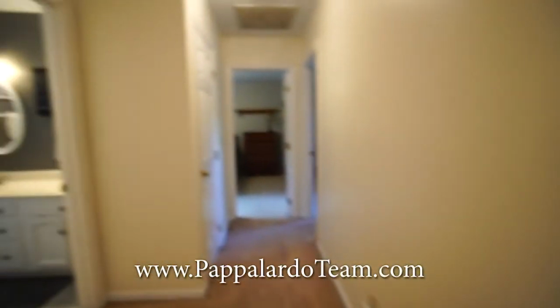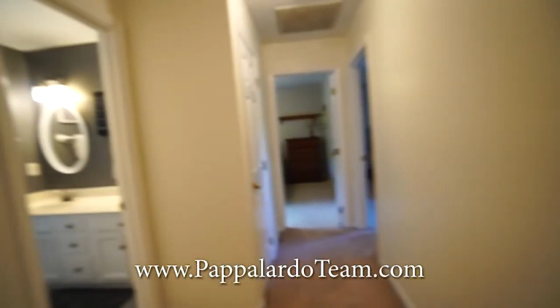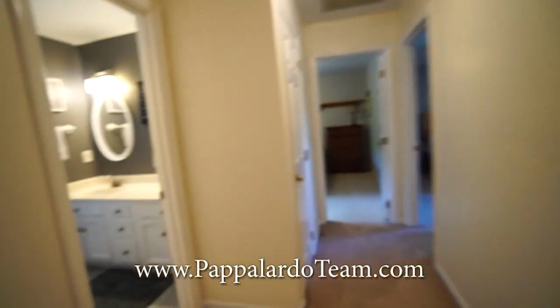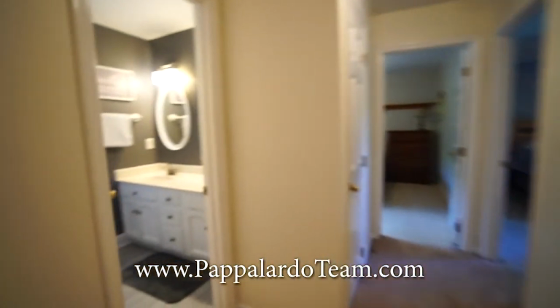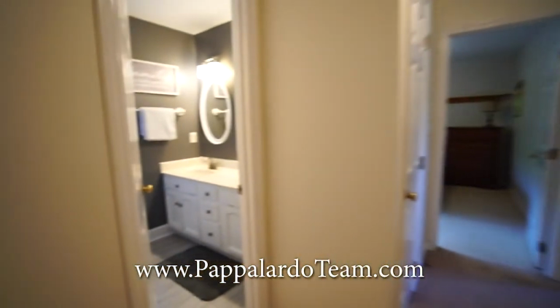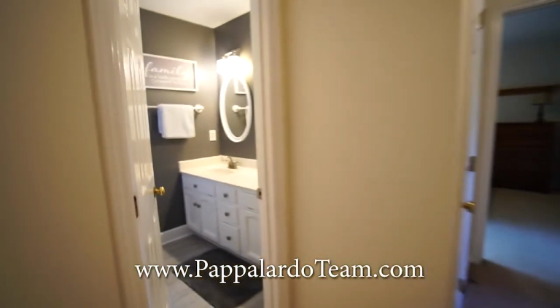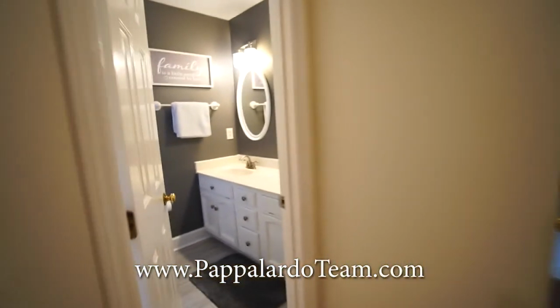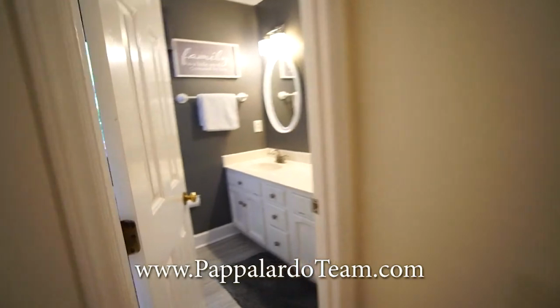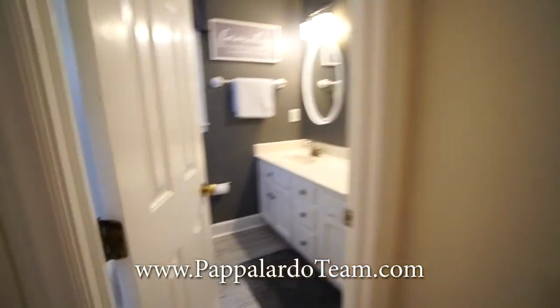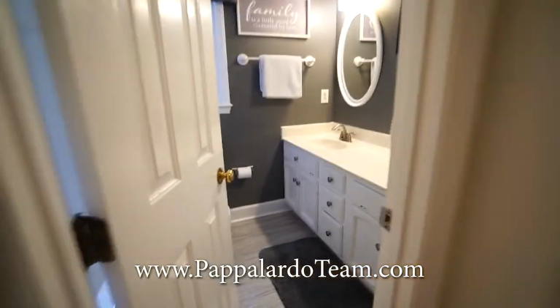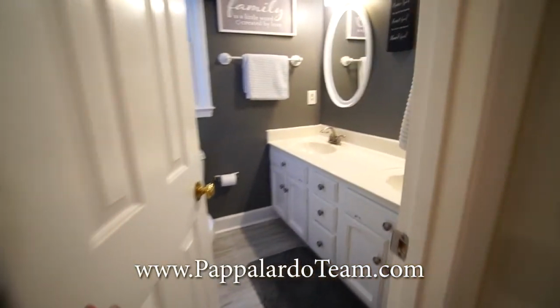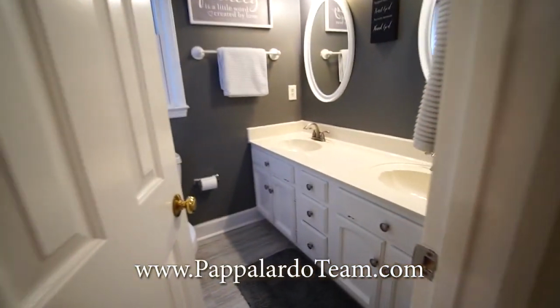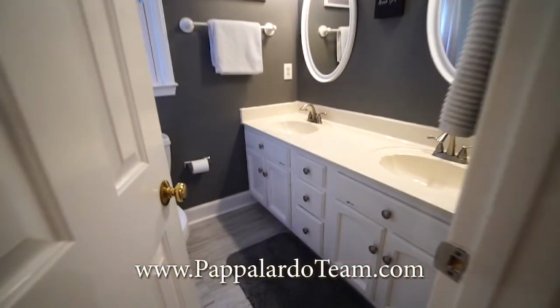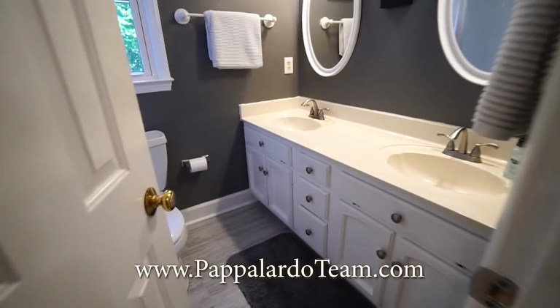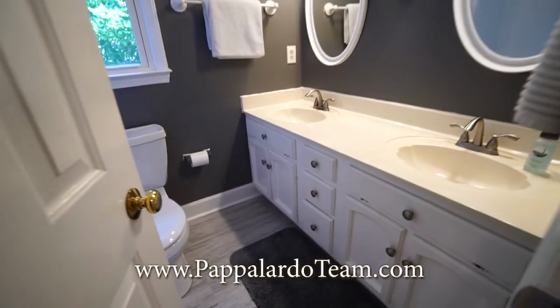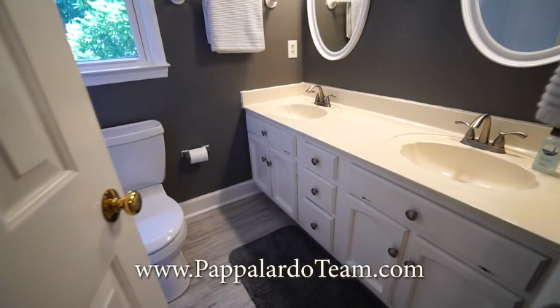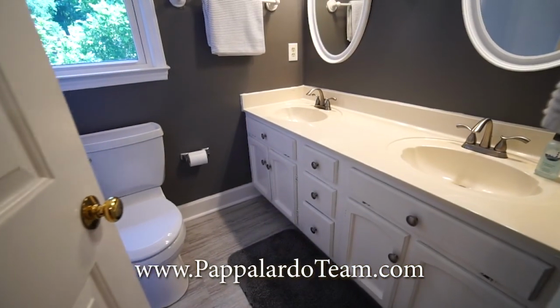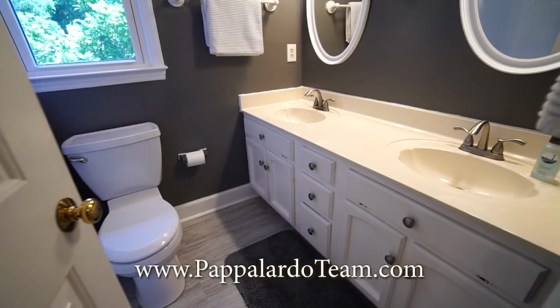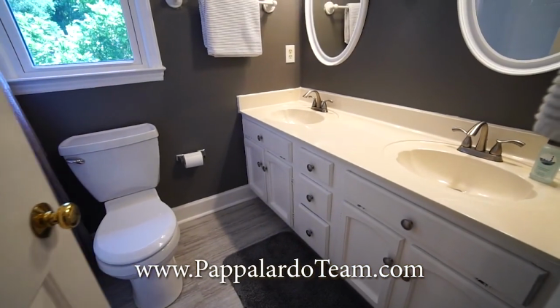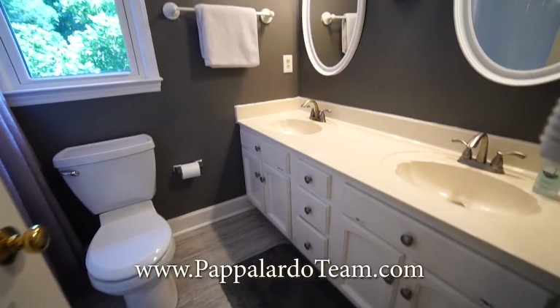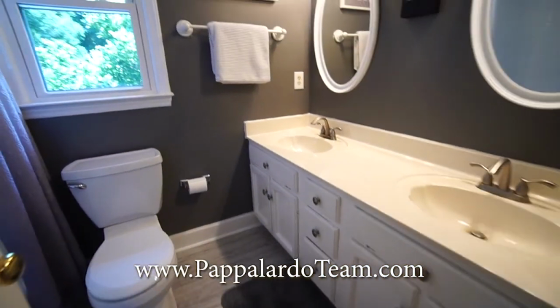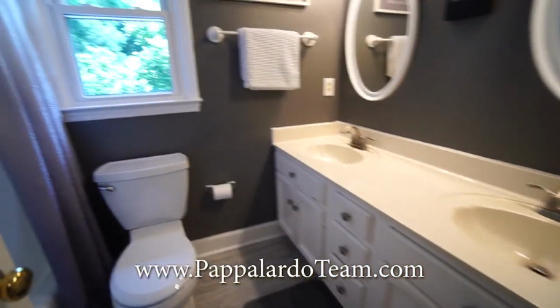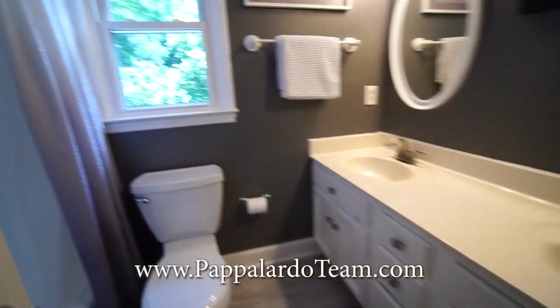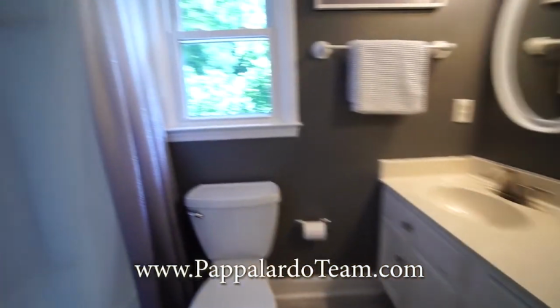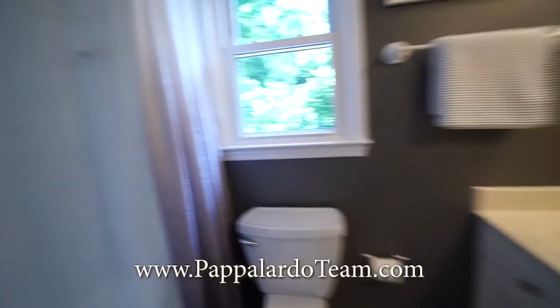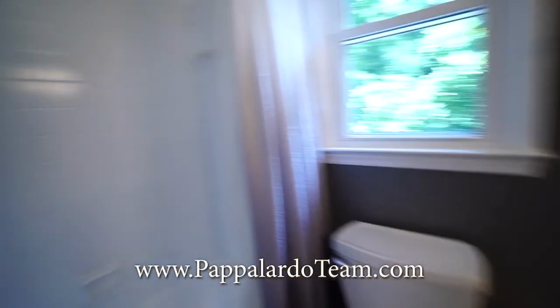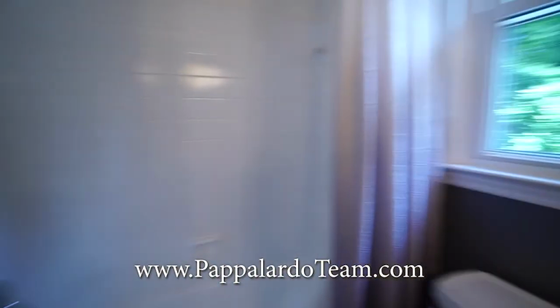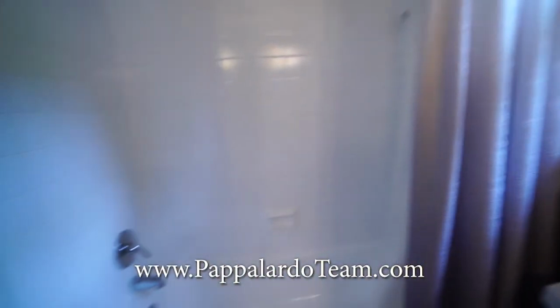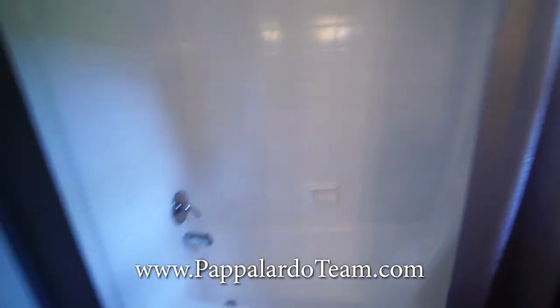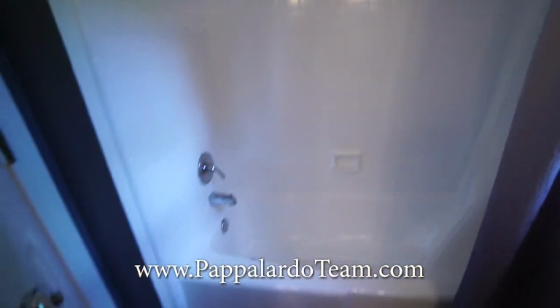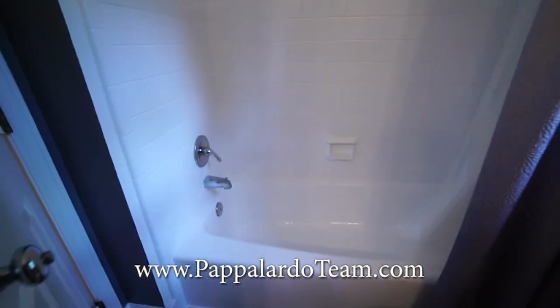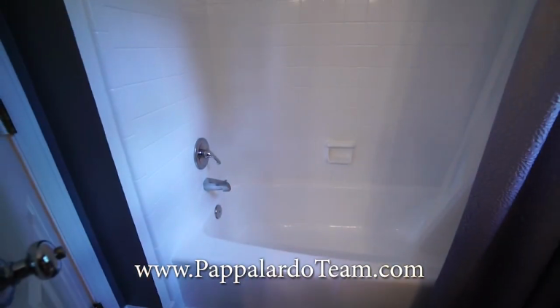Across the hall from that is the hall bathroom. We have a double bowl vanity in here and a tub shower combo with tiles around.